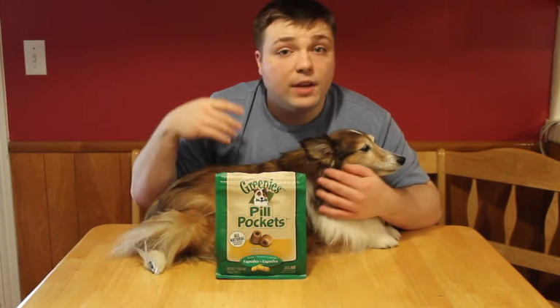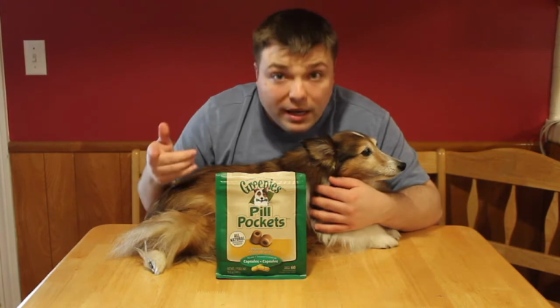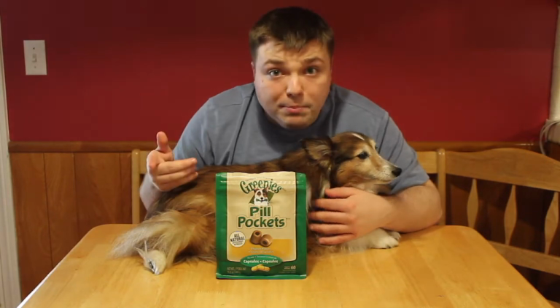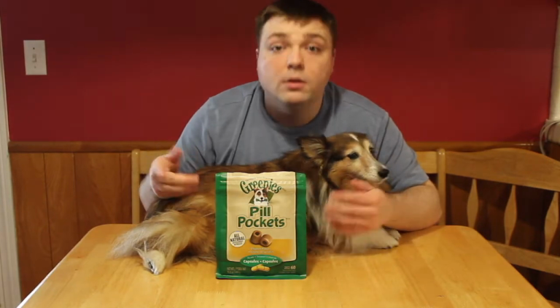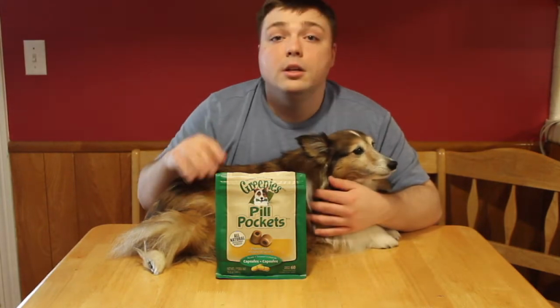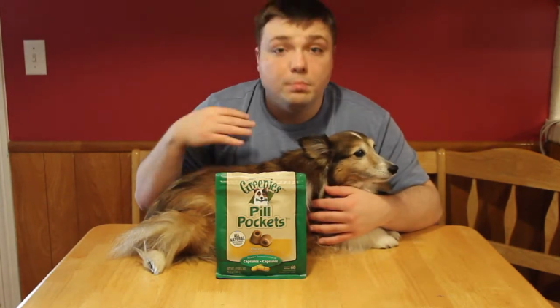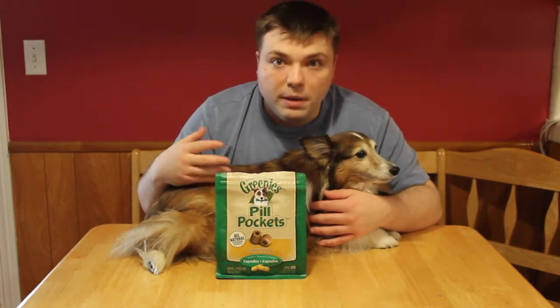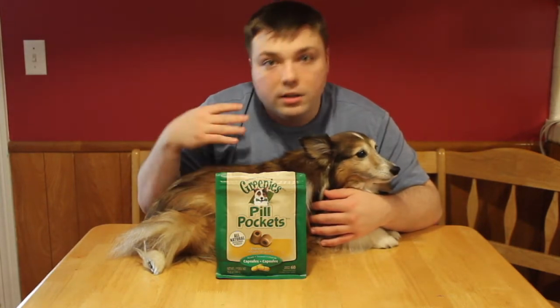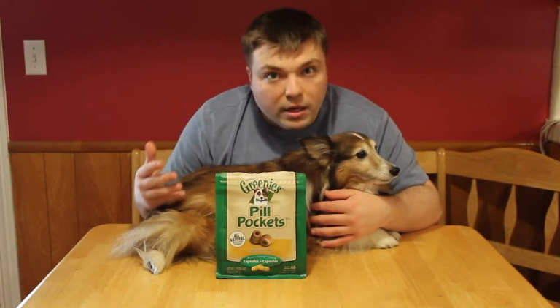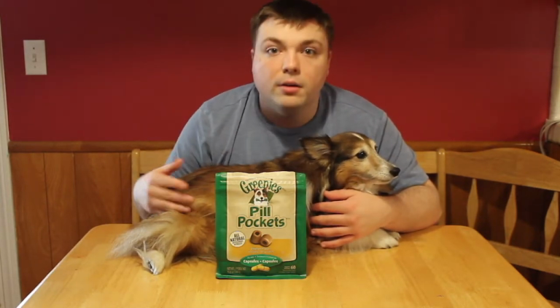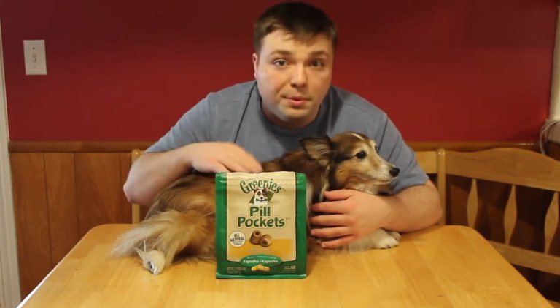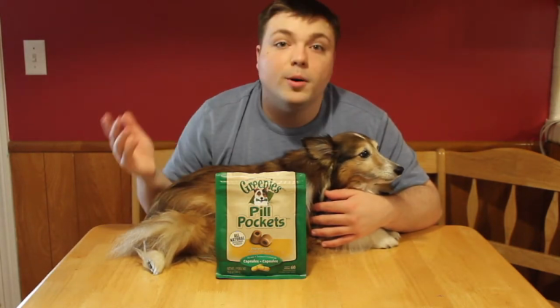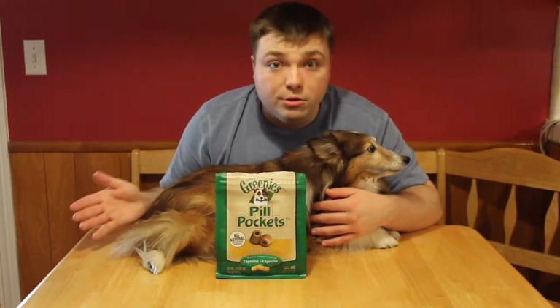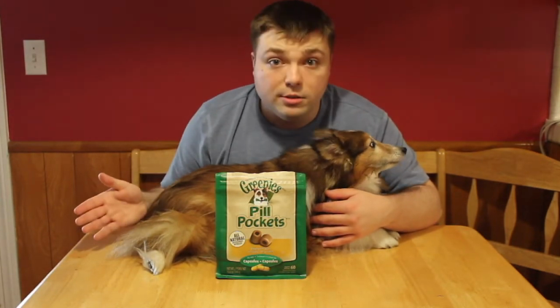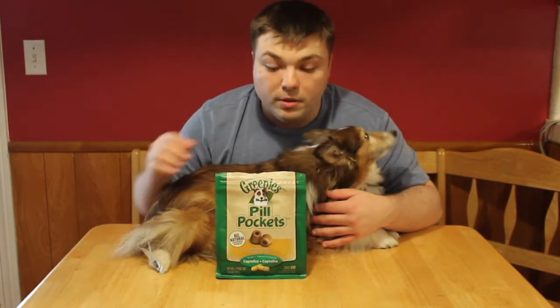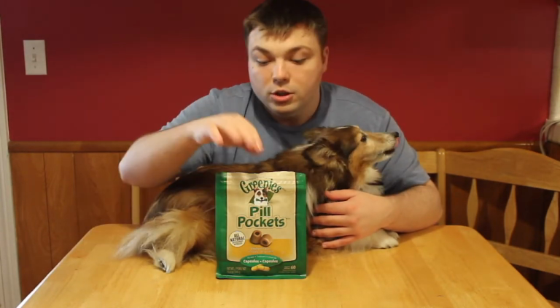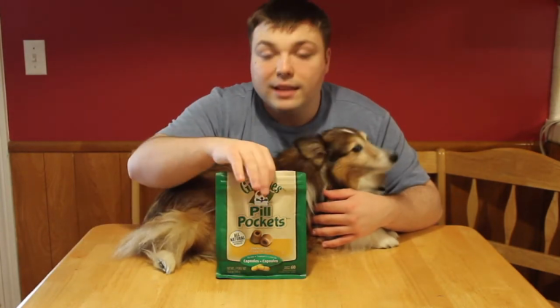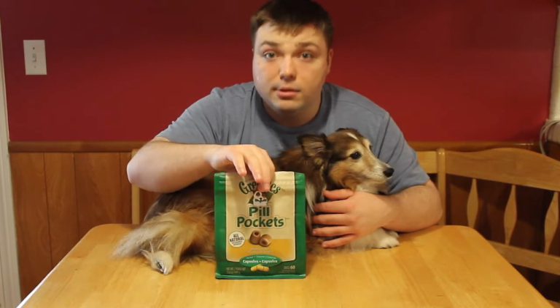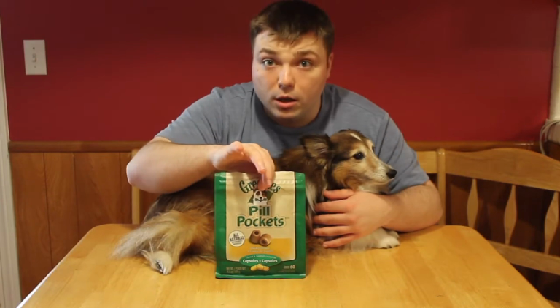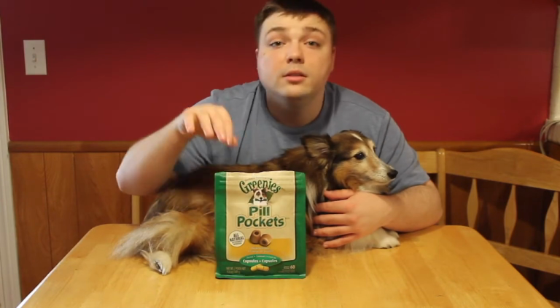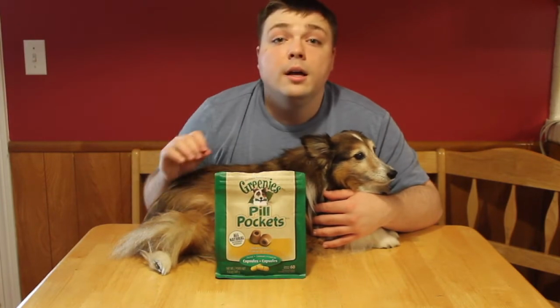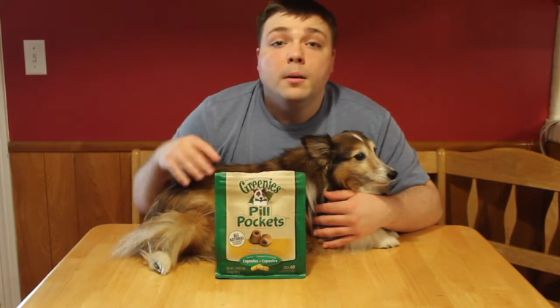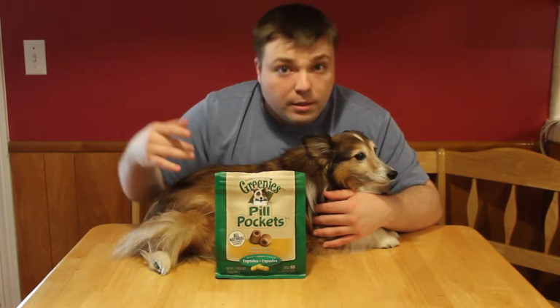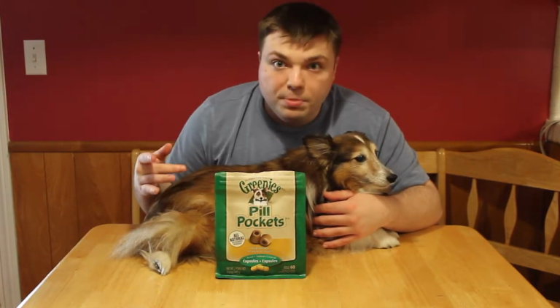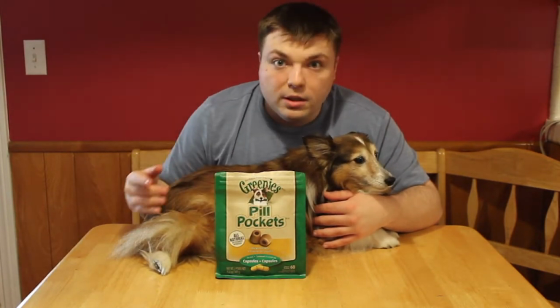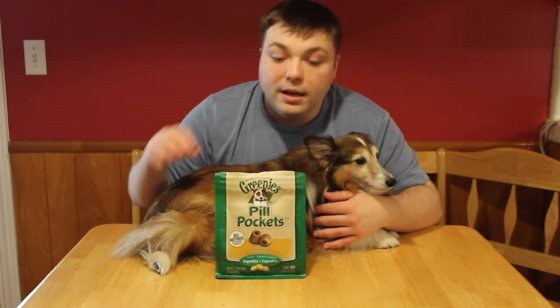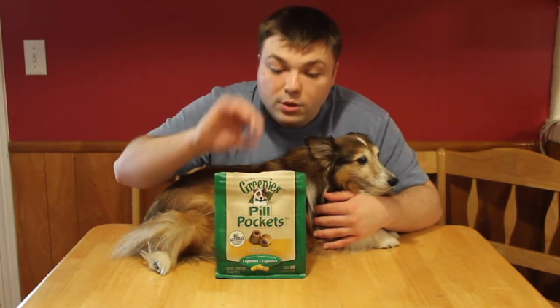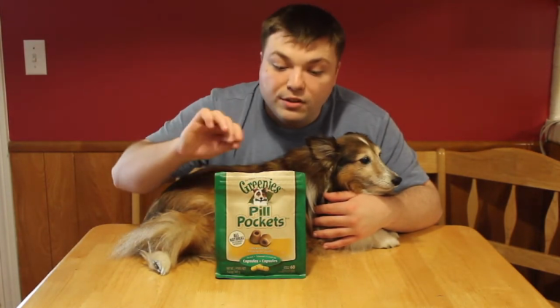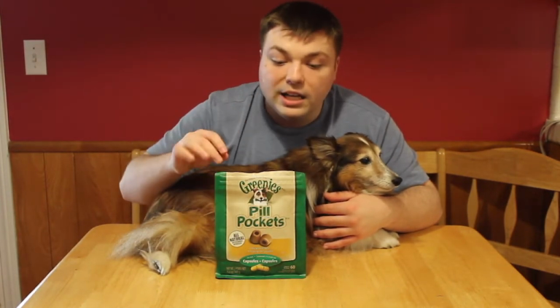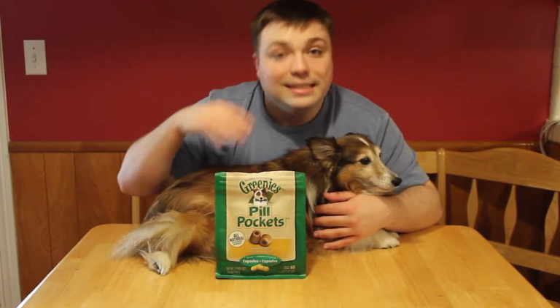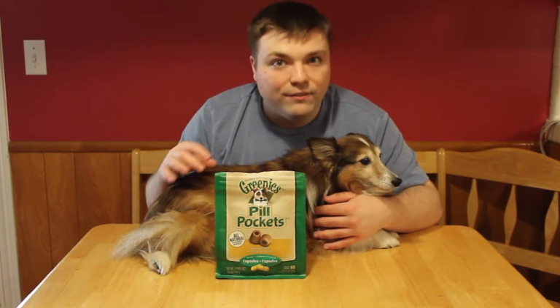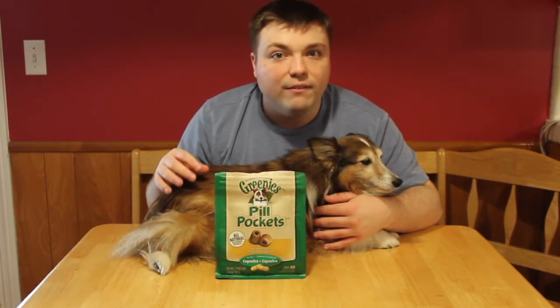They have different sizes, and if you have a big capsule — bigger dogs have bigger pills. Ruby's small, she usually gets smaller pills, so we got these smaller ones. But some of those pills out there are big, so they do have different sizes and different flavors.